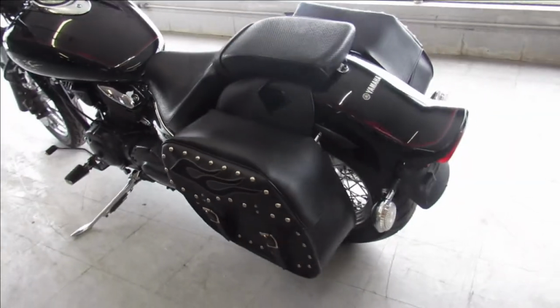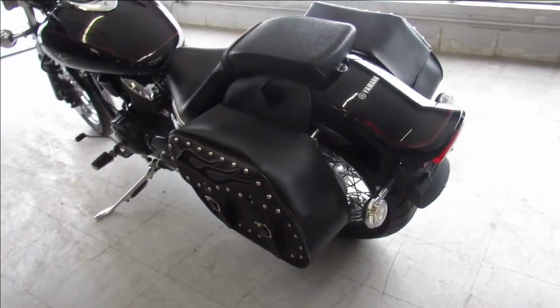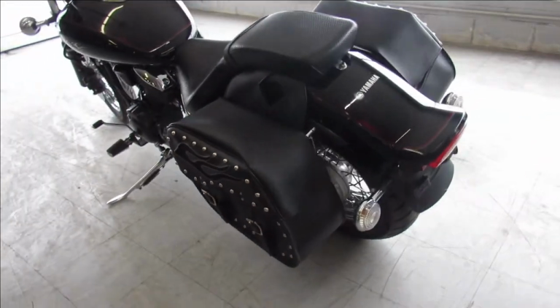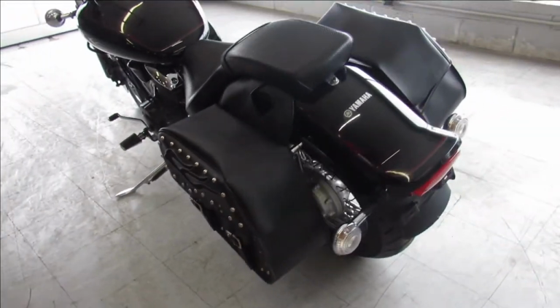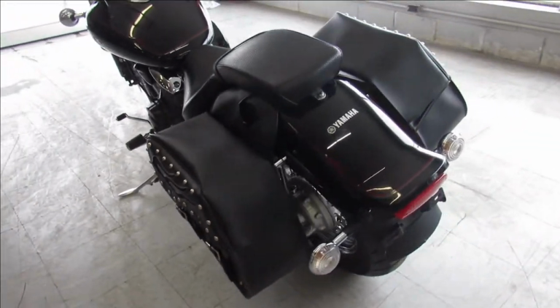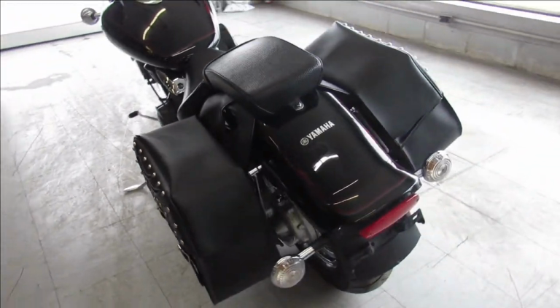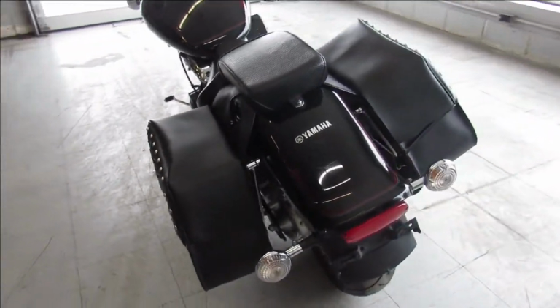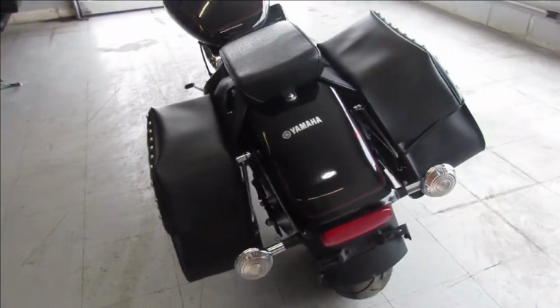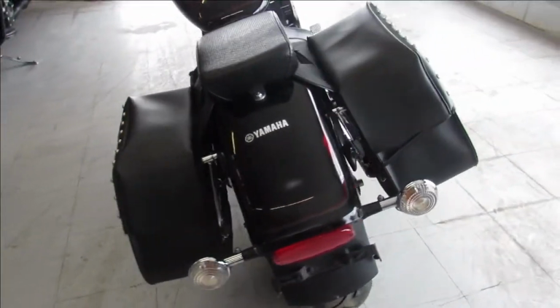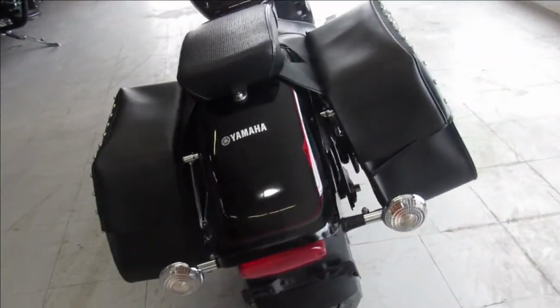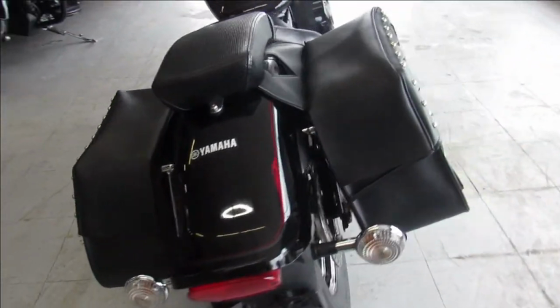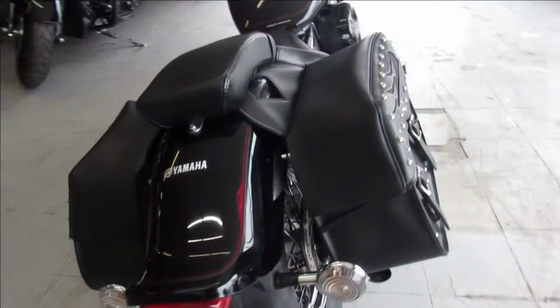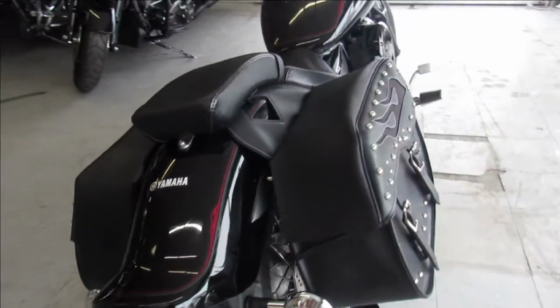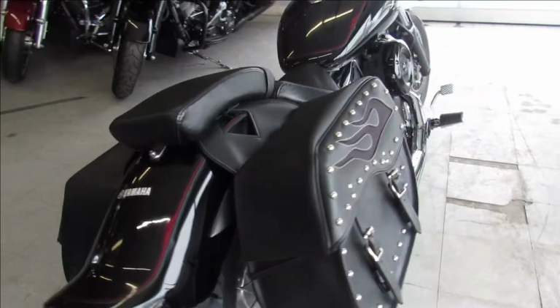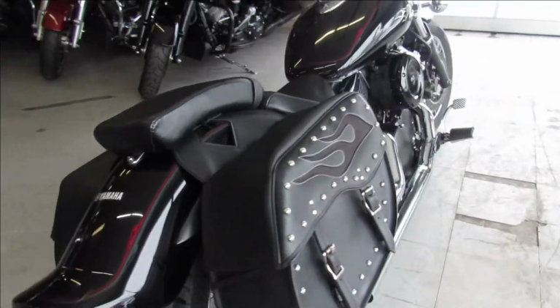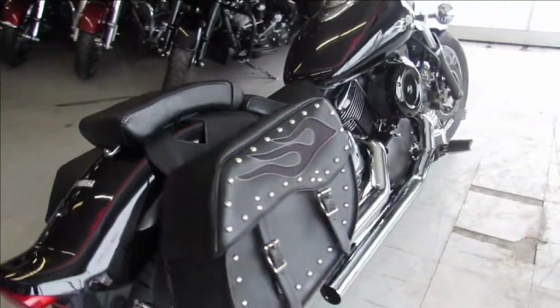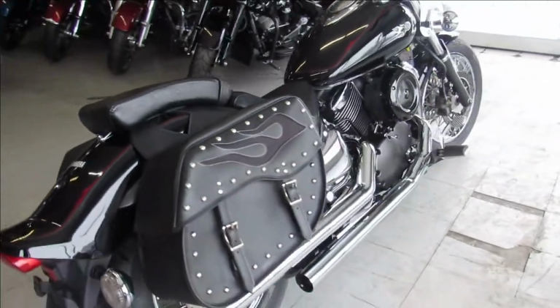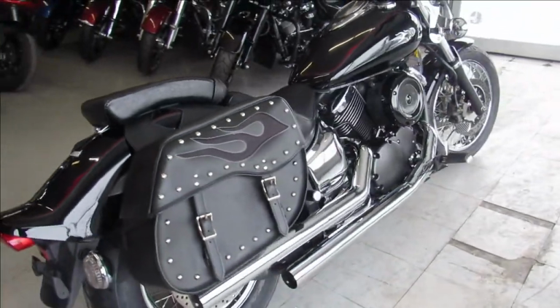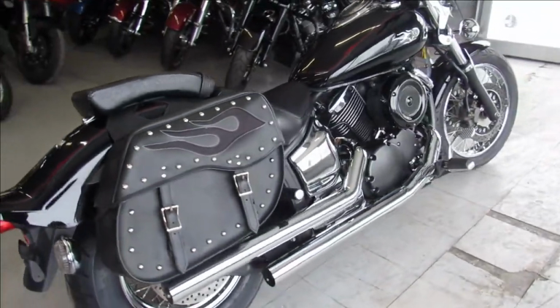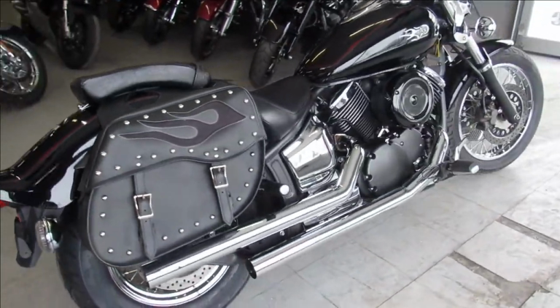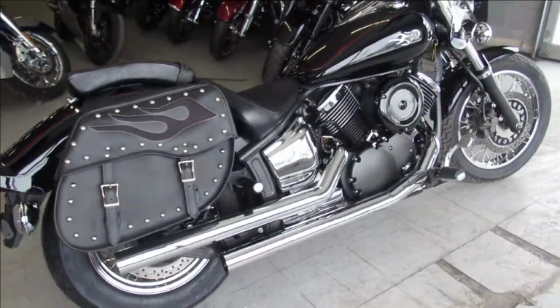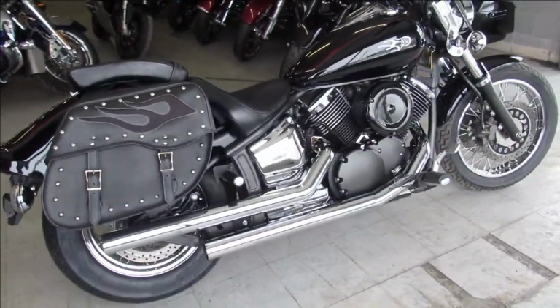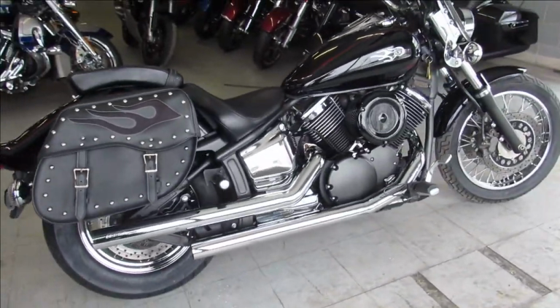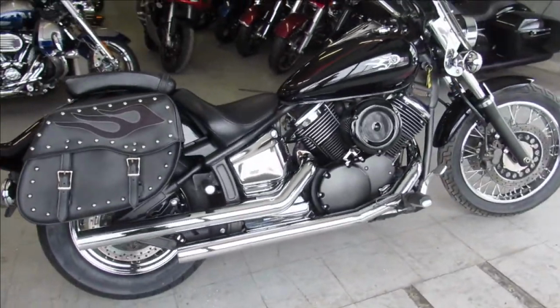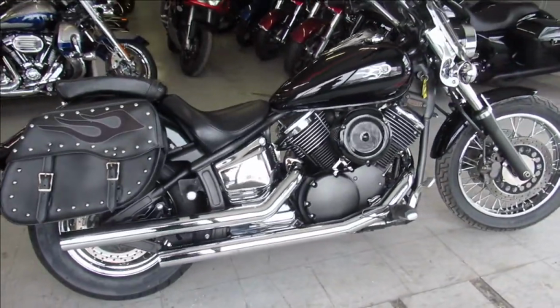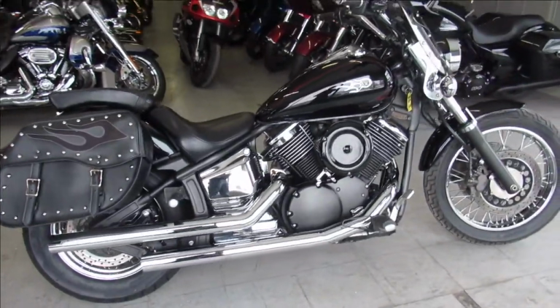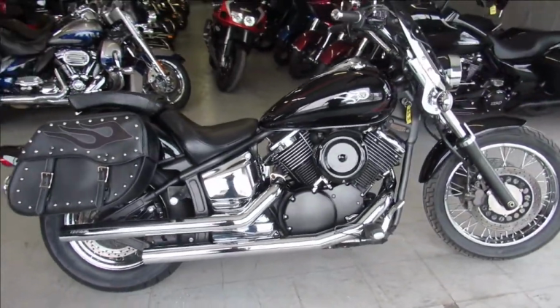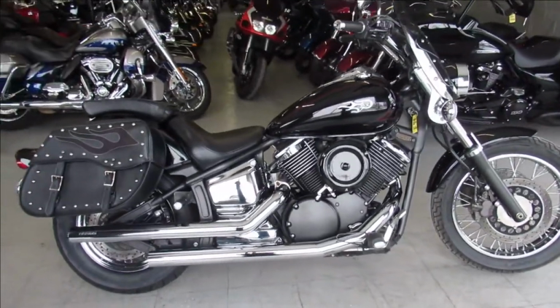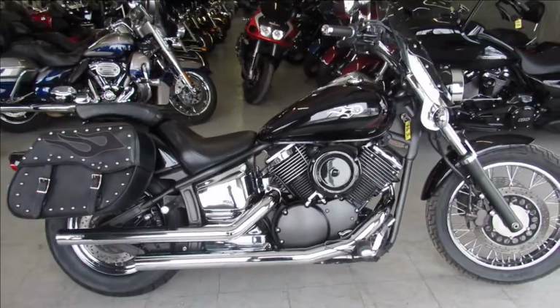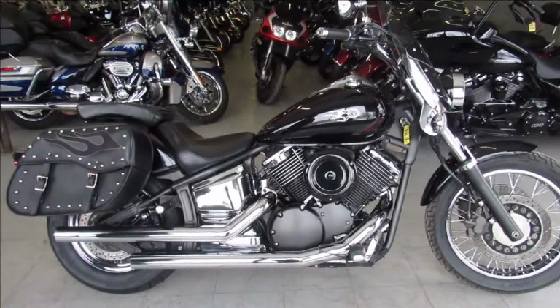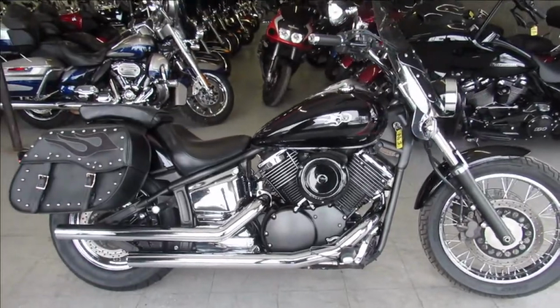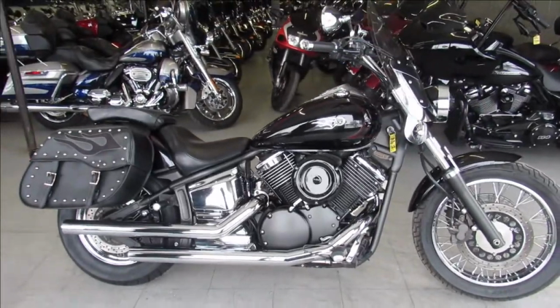Just serviced at a factory authorized Yamaha dealership and ready to go. You can own it for only $39.99 a week — give us a call, we'll get it done. 810-648-9500.